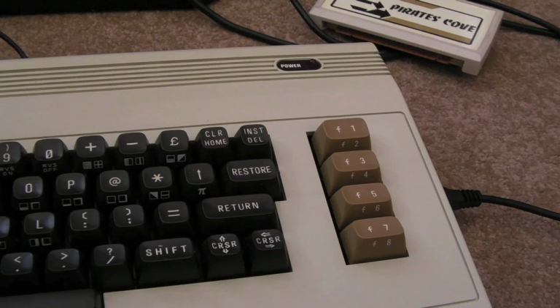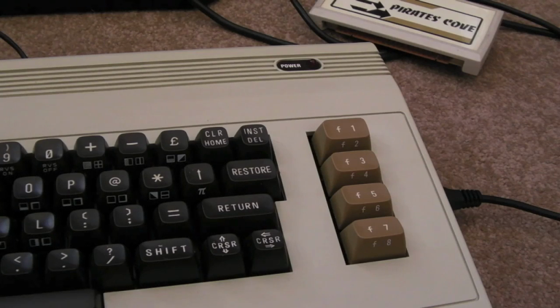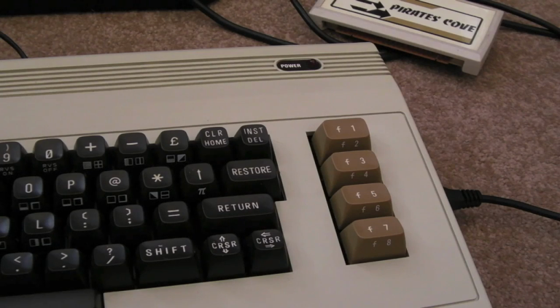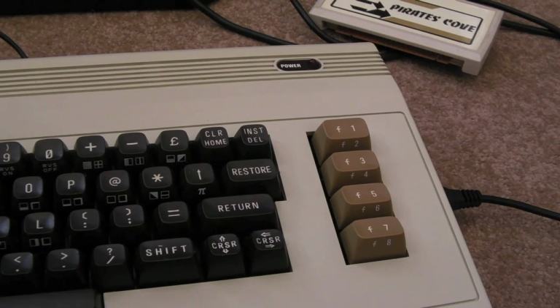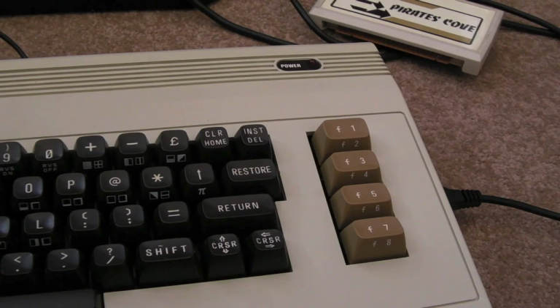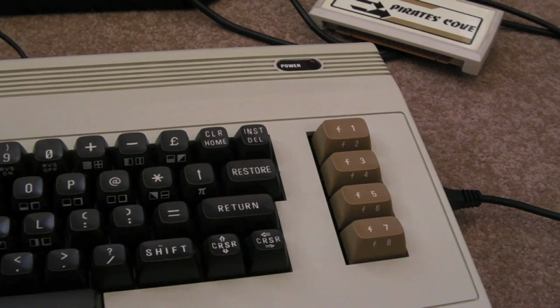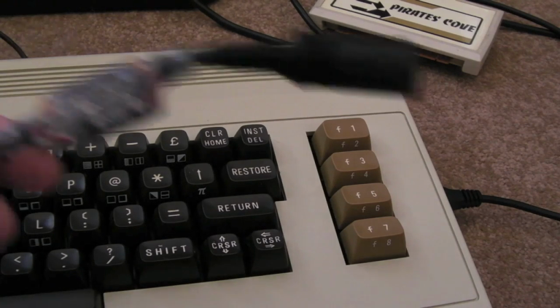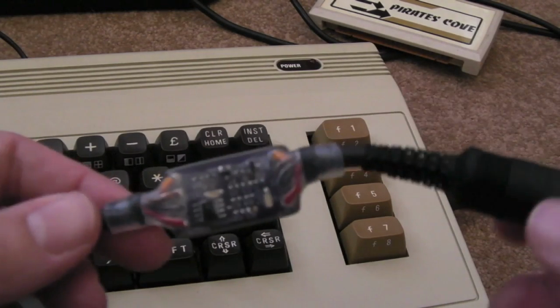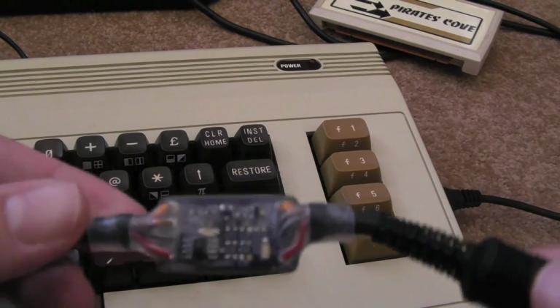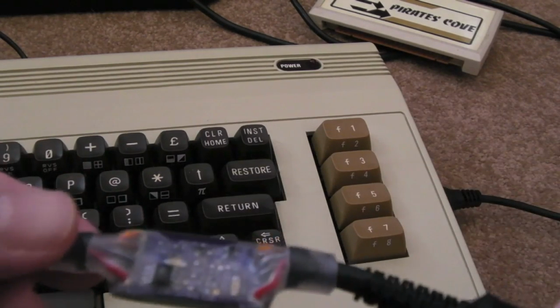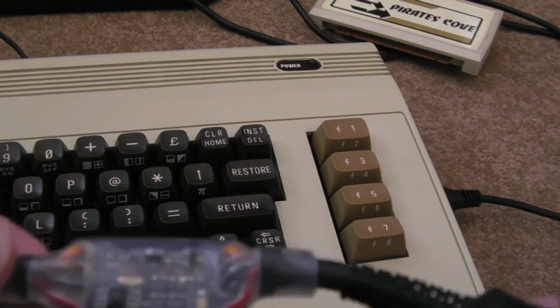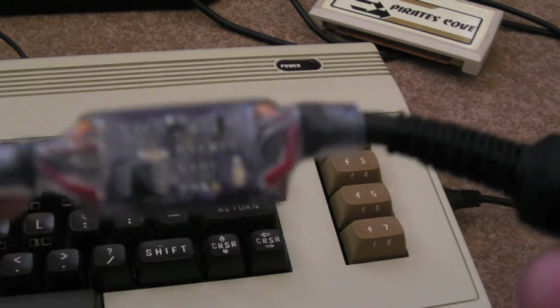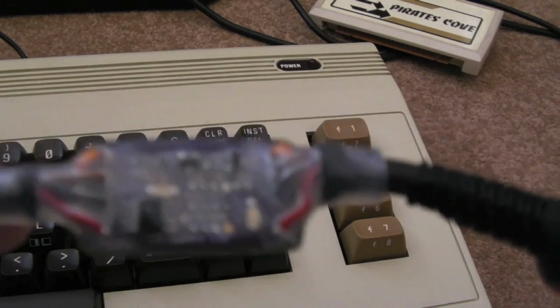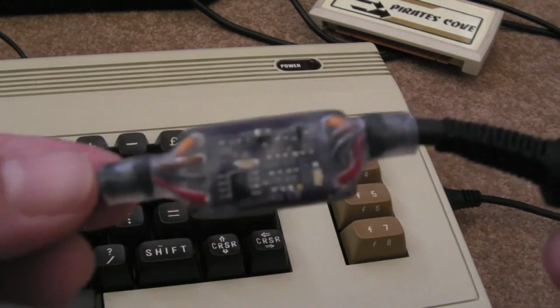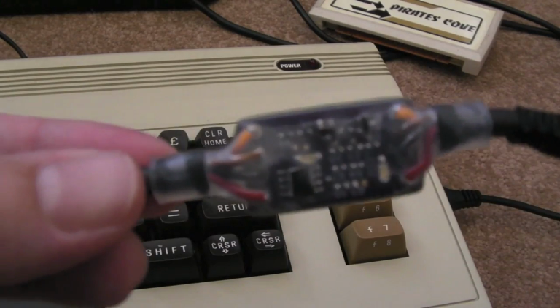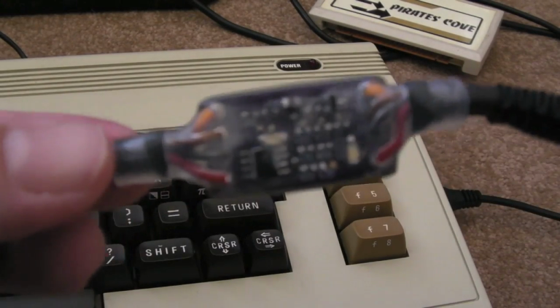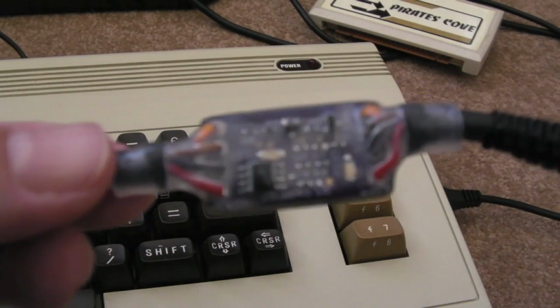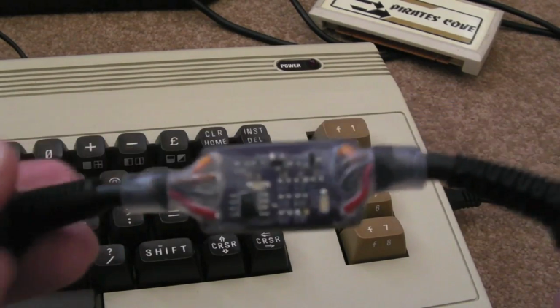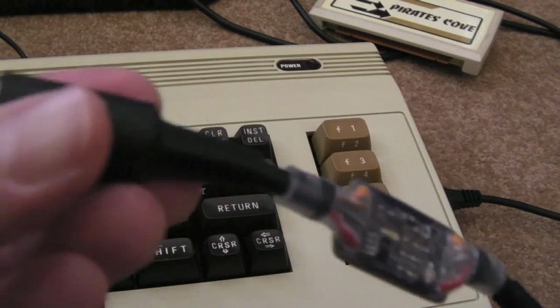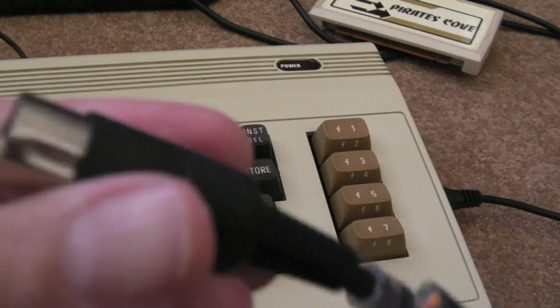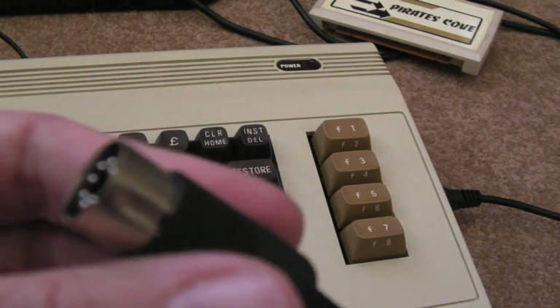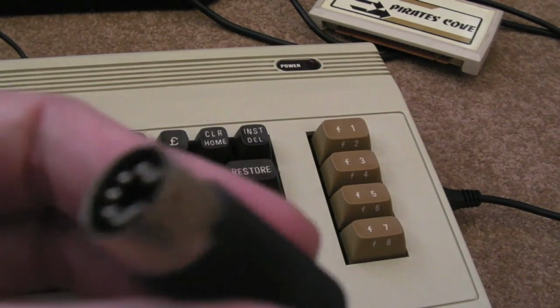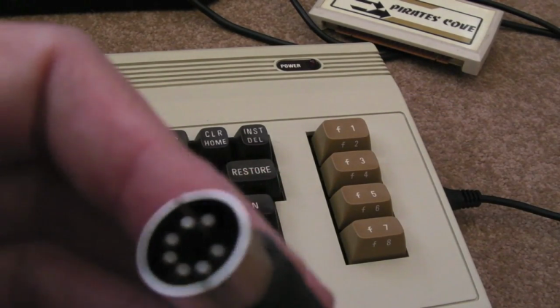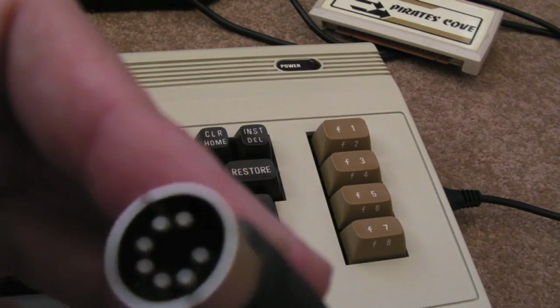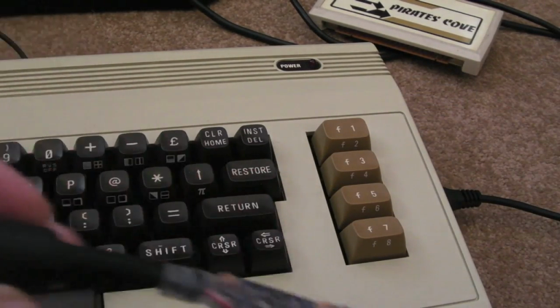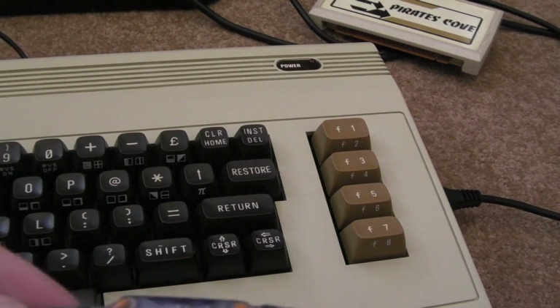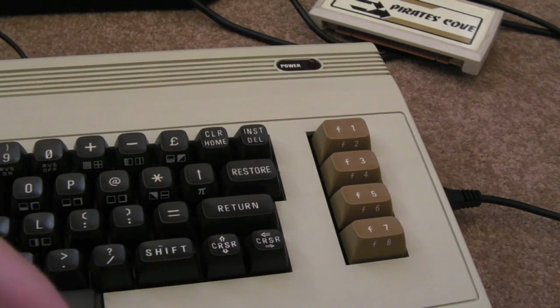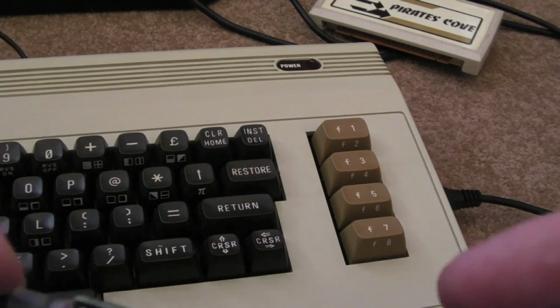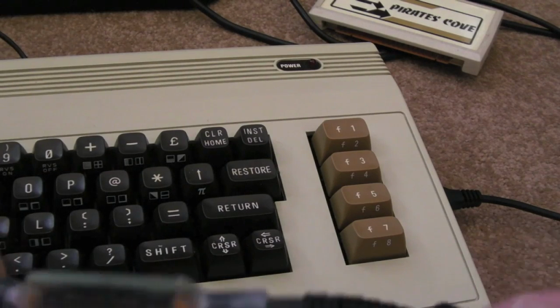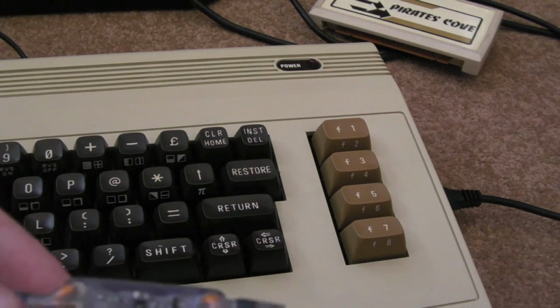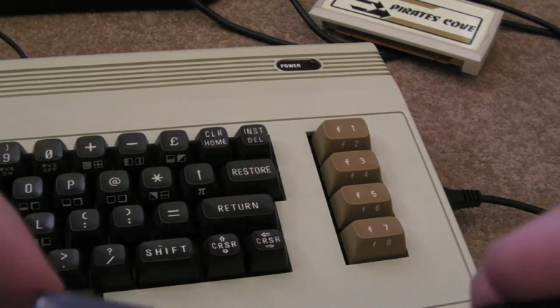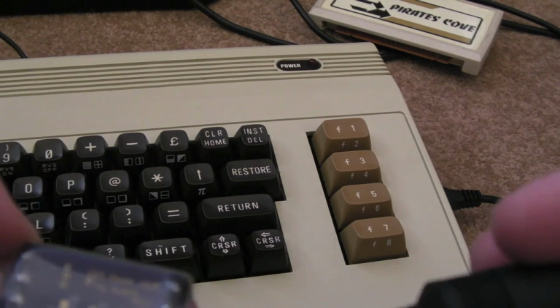Gadget UK here again — more Commodore stuff for those who like it. I like Commodore stuff and Hans likes Commodore stuff. This is something Hans produced: Biwak.